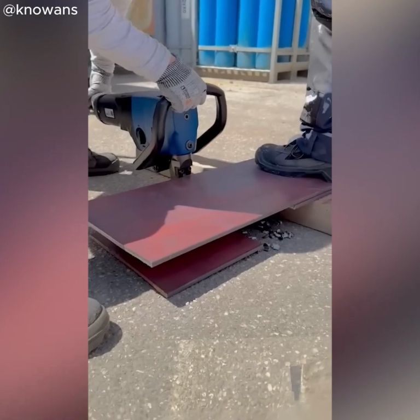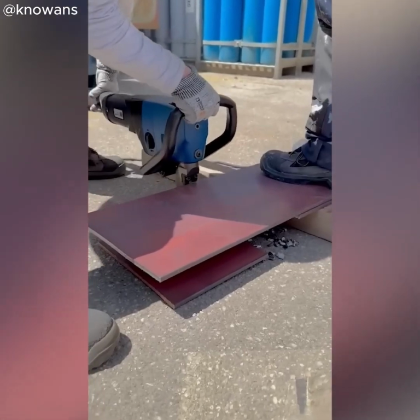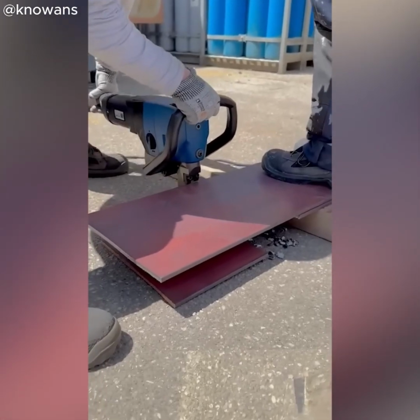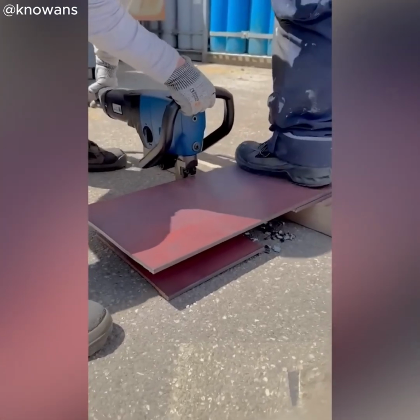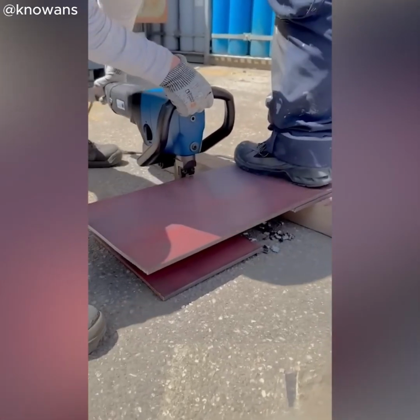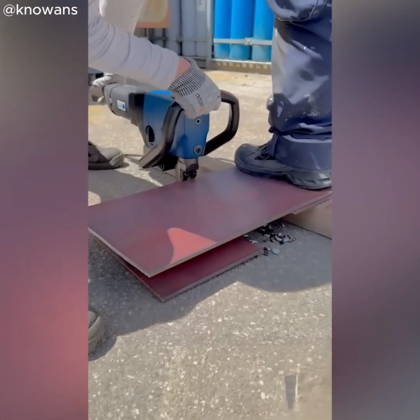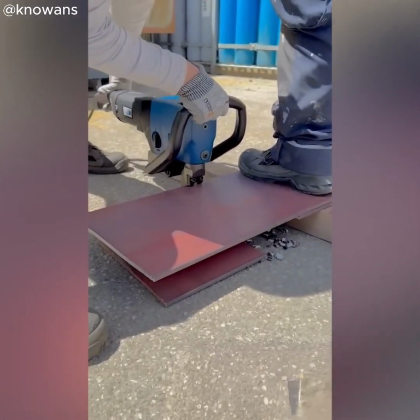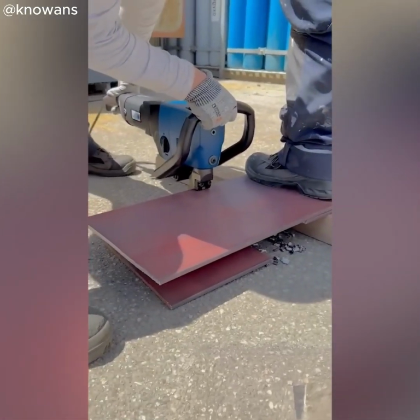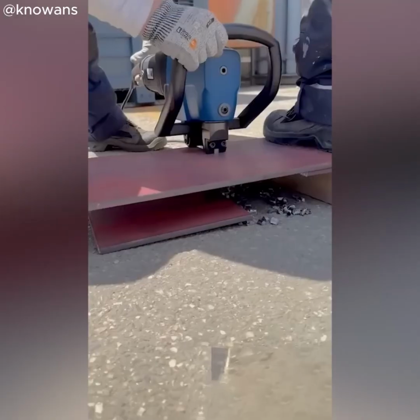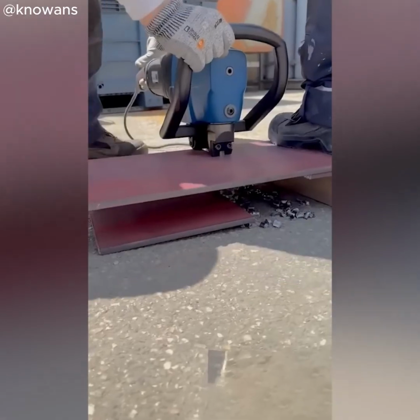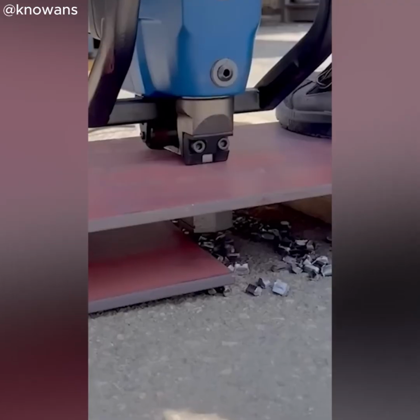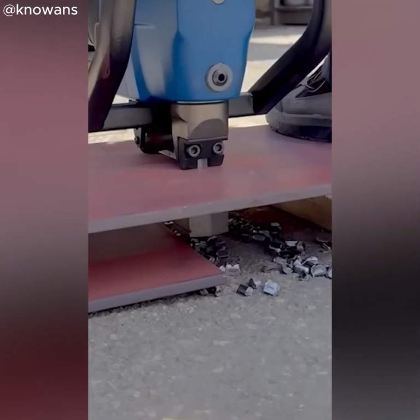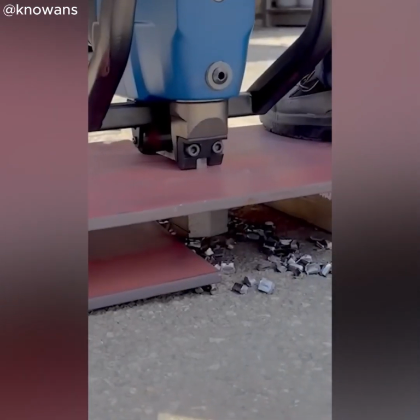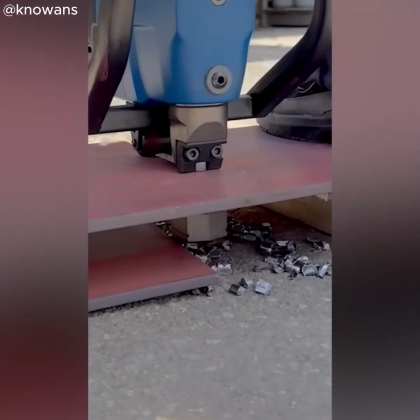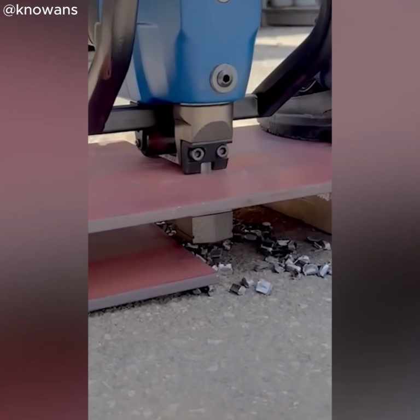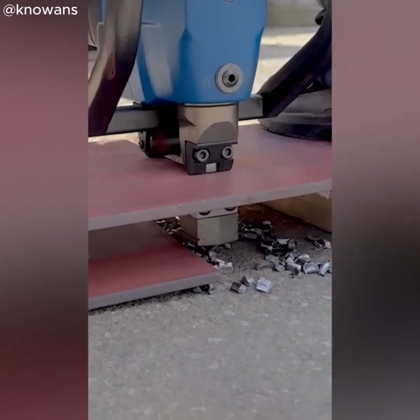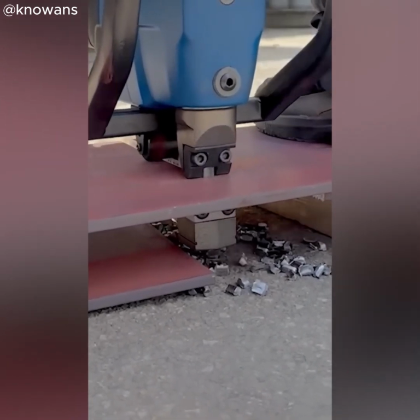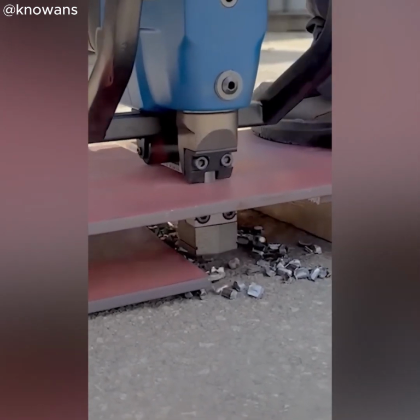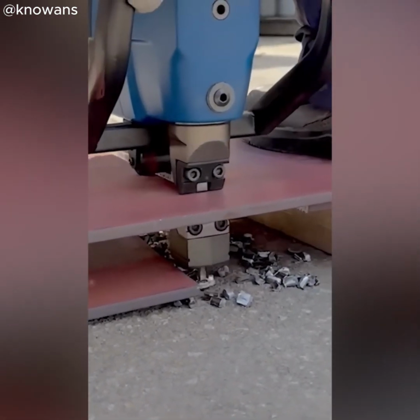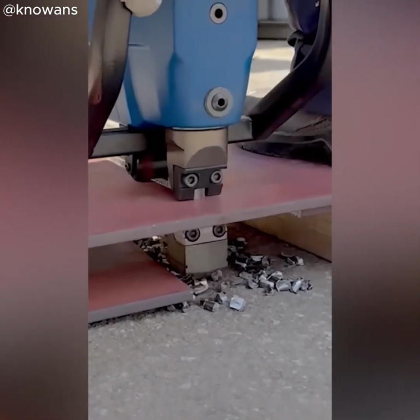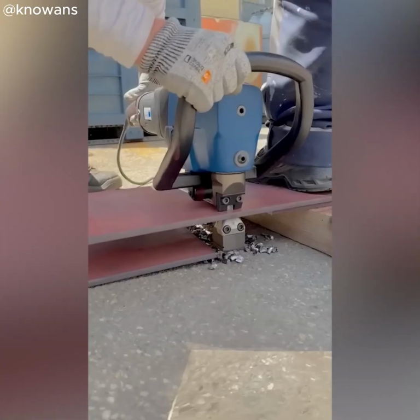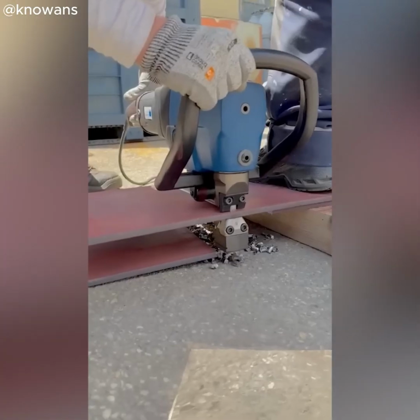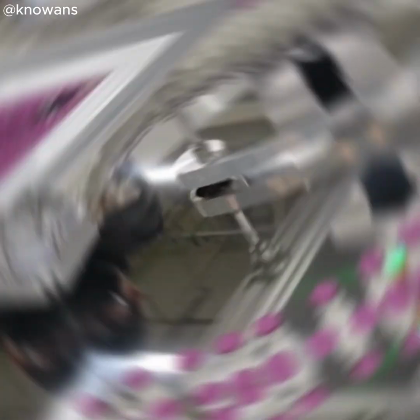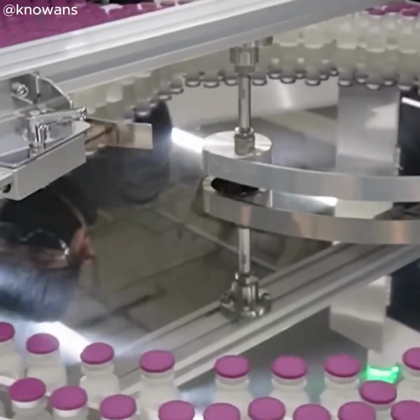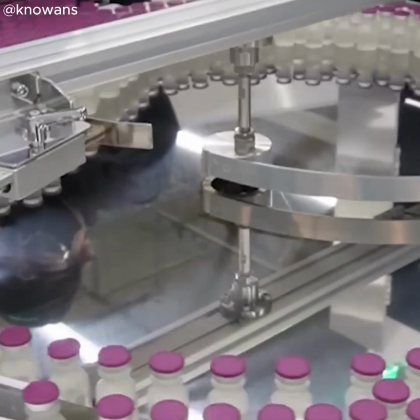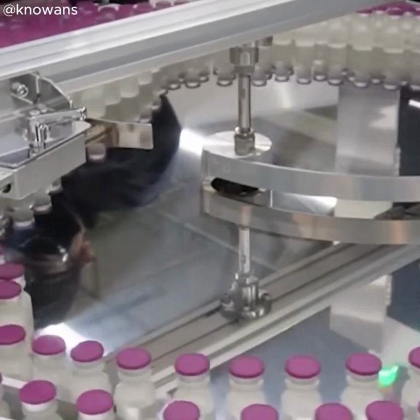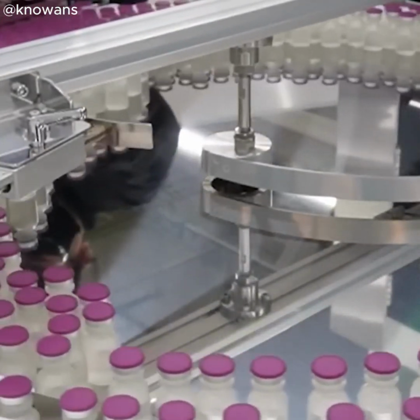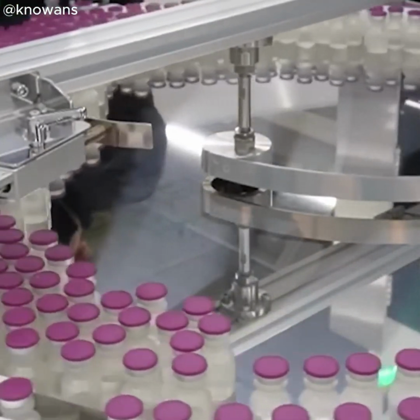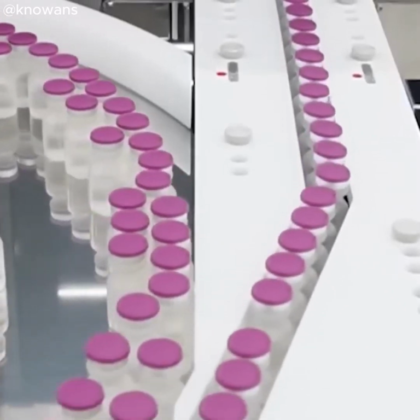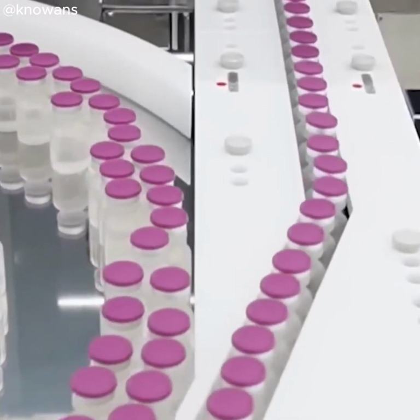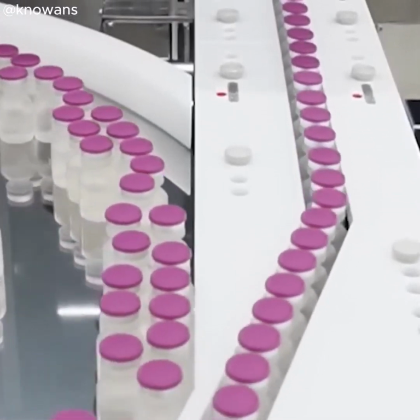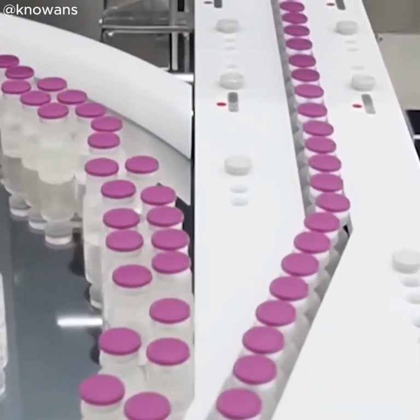This tool looks a lot like a mouse, but instead of eating, it cuts through metal. And this machine? It can sort ampoules by size without any trouble.